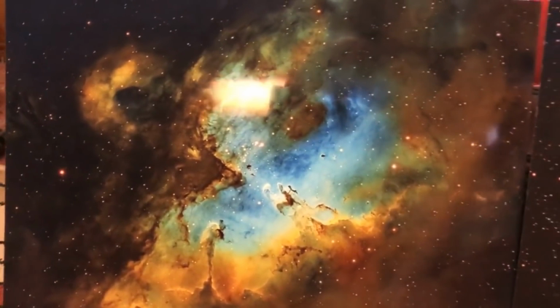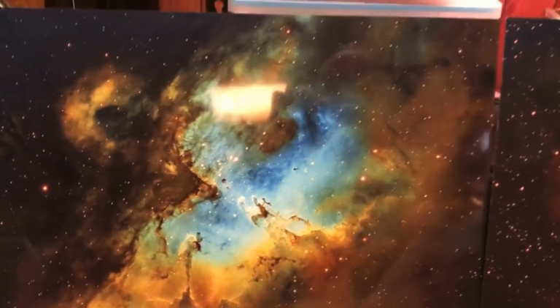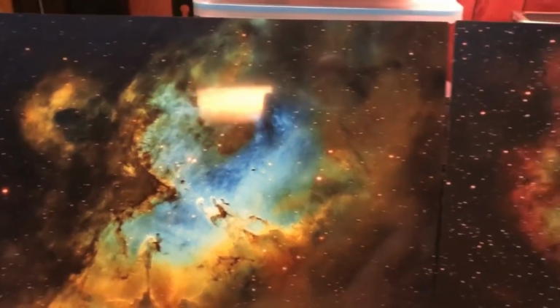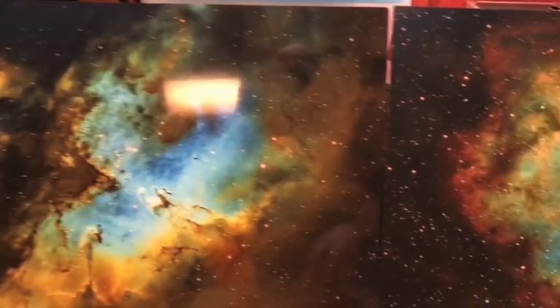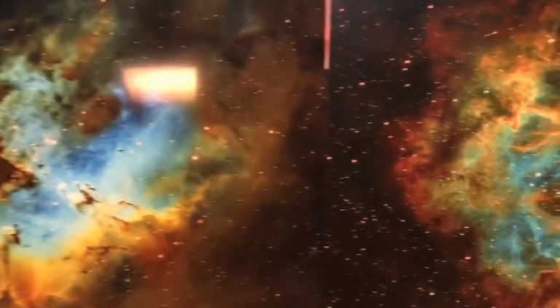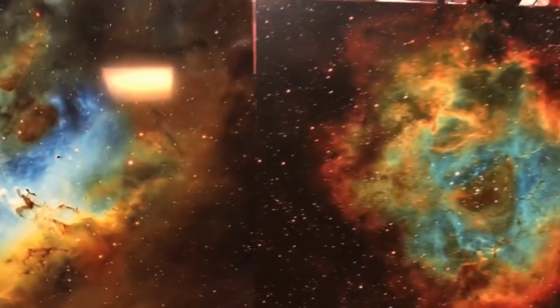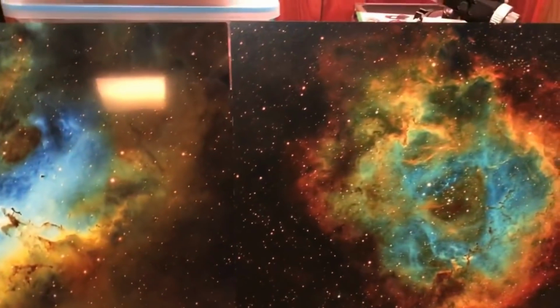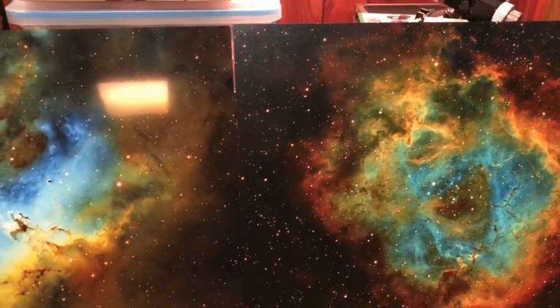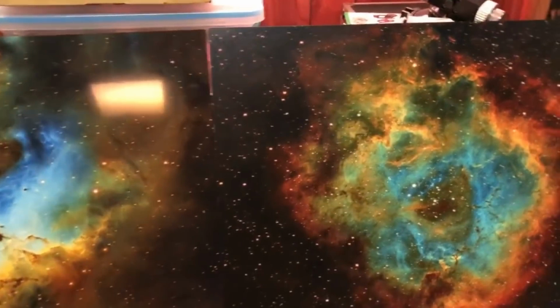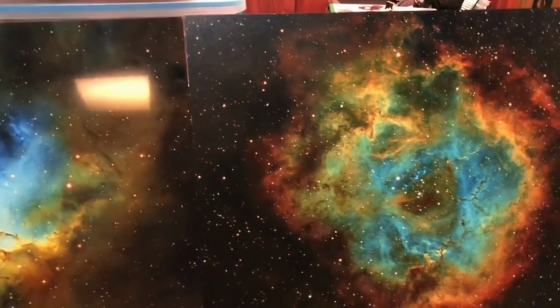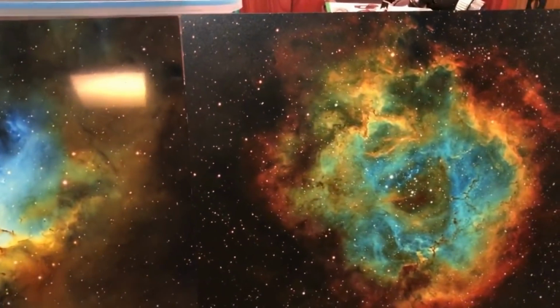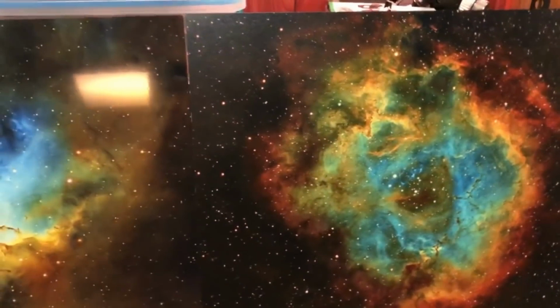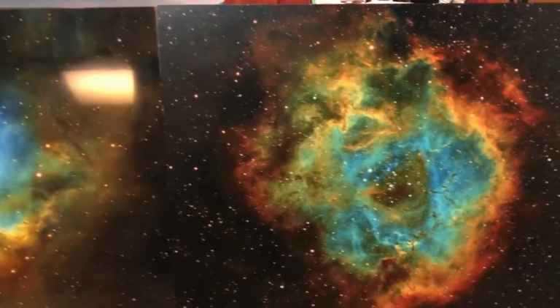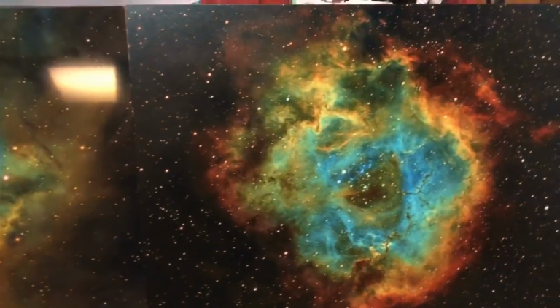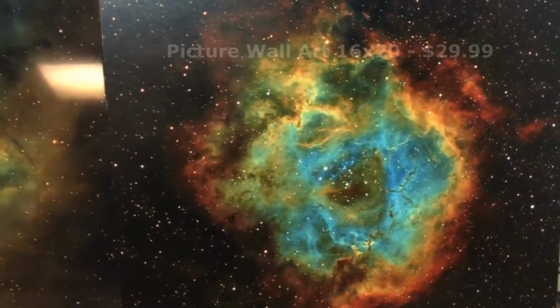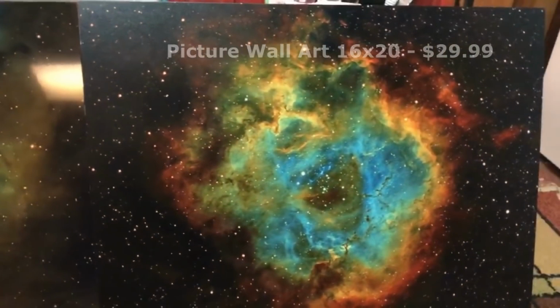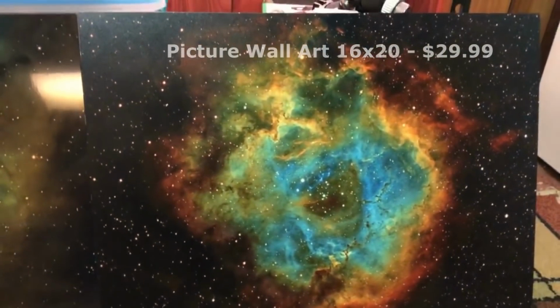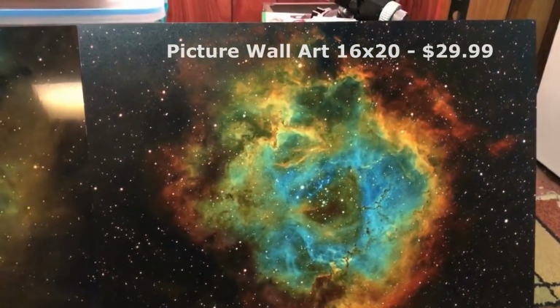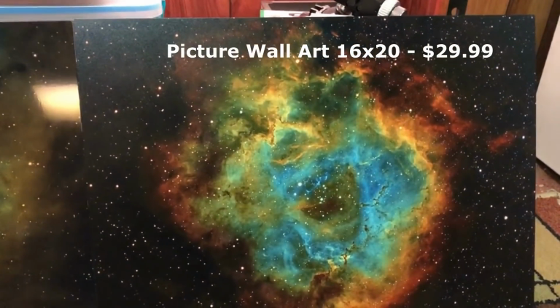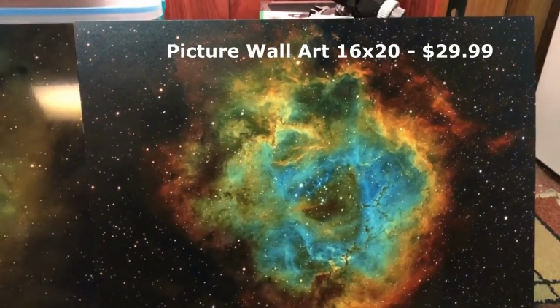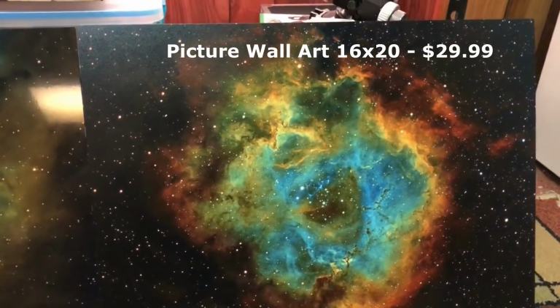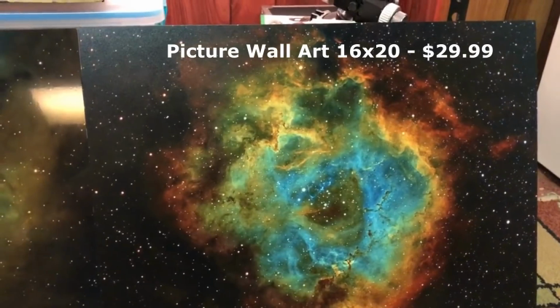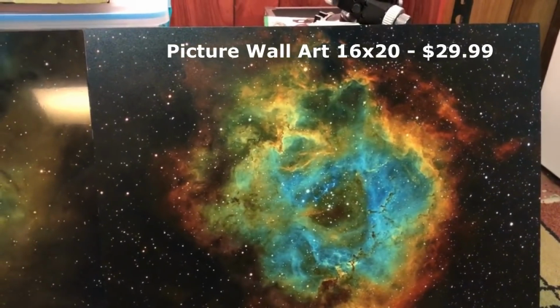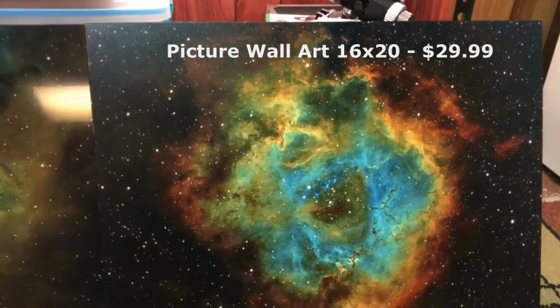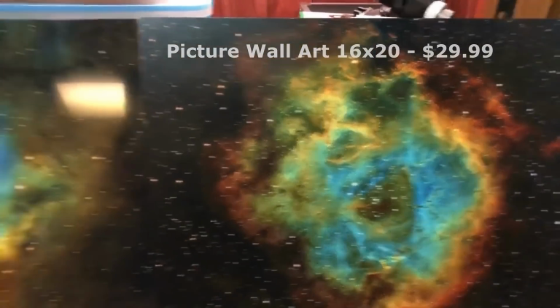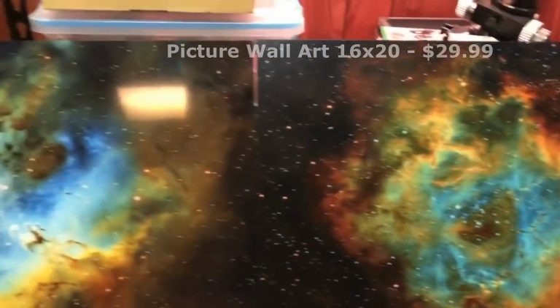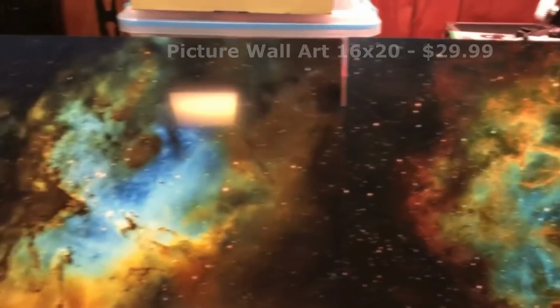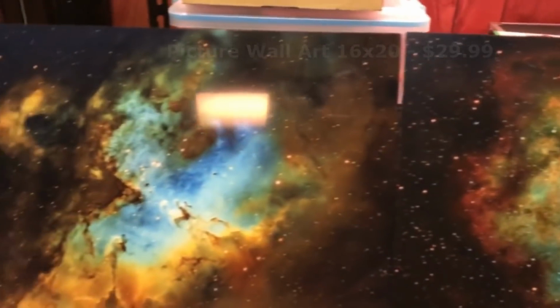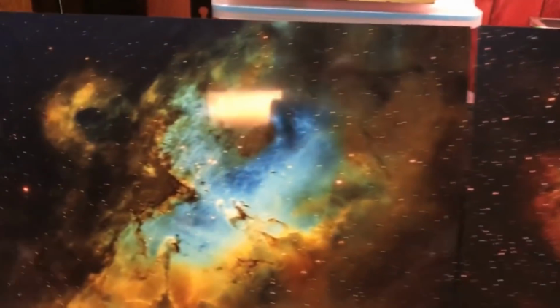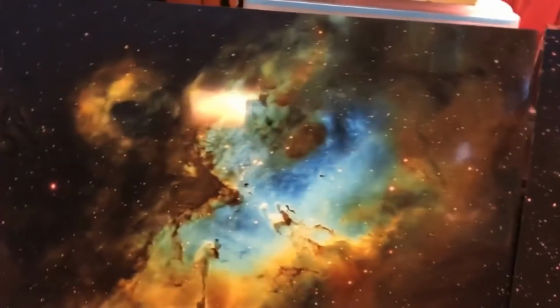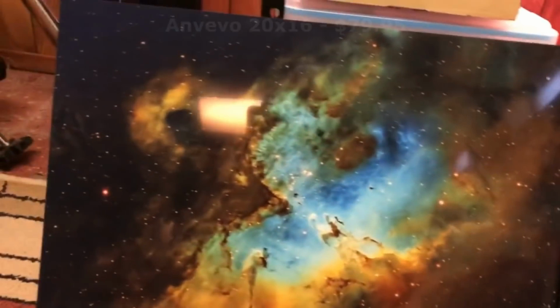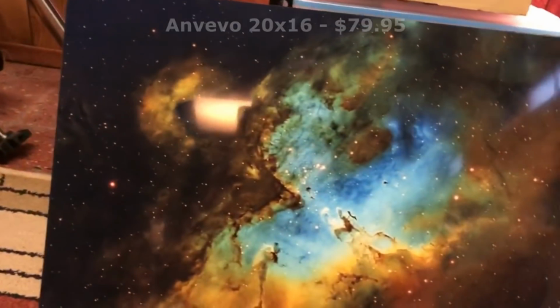Now the only difference between the two — price-wise it's a big difference. The one on the right is $30 for a 16 by 20 print, and the one on the left was $80.